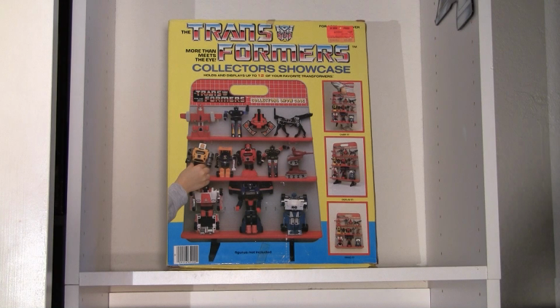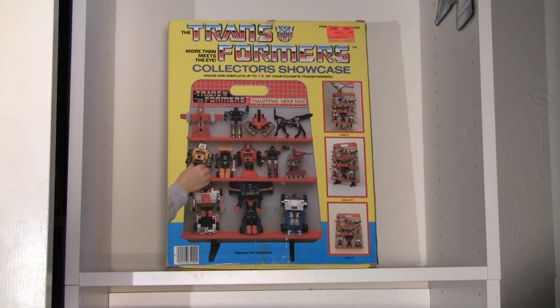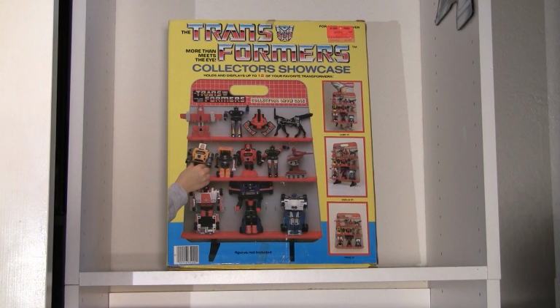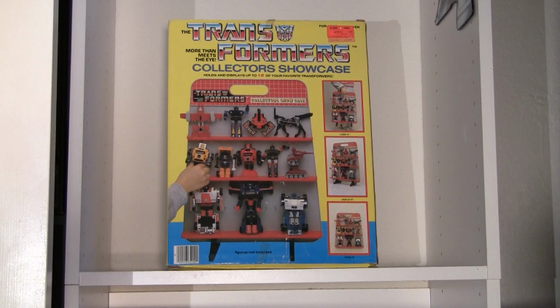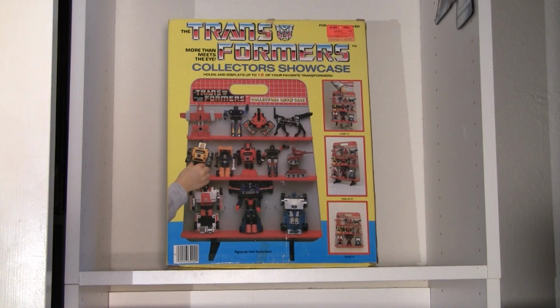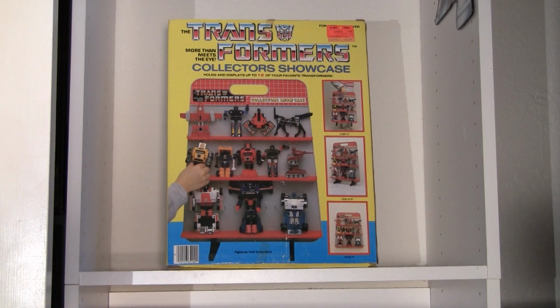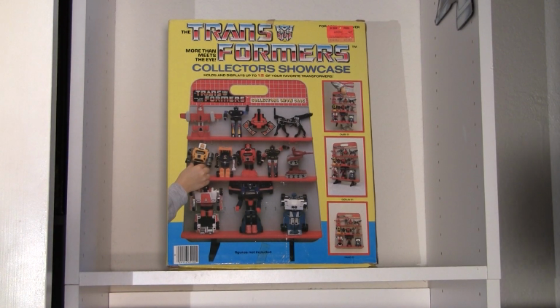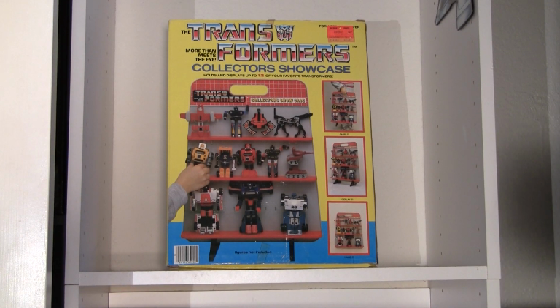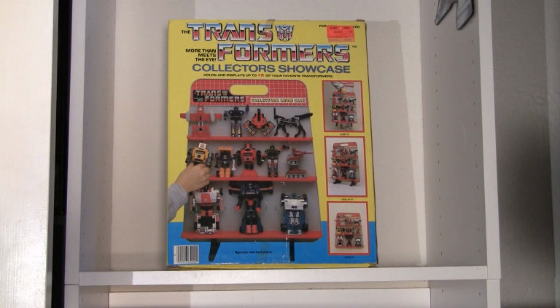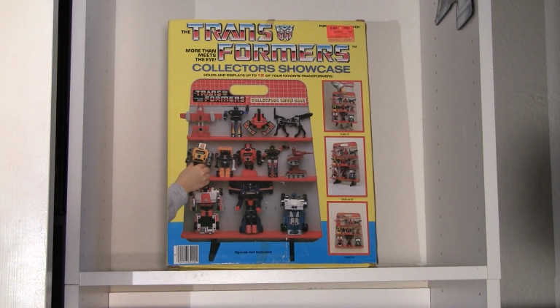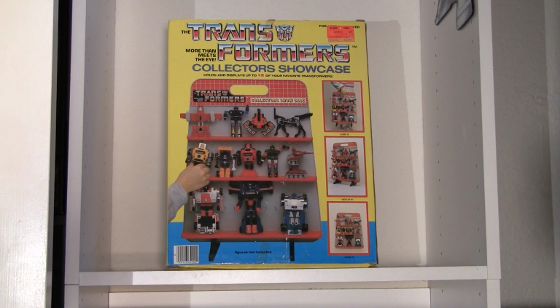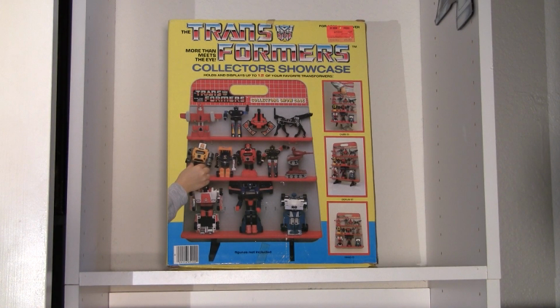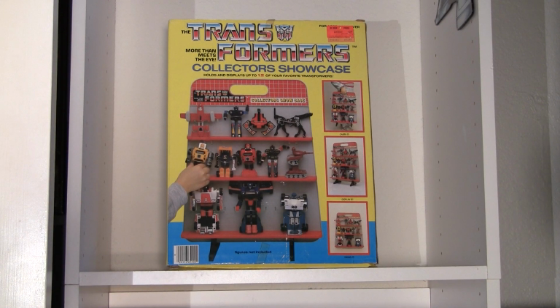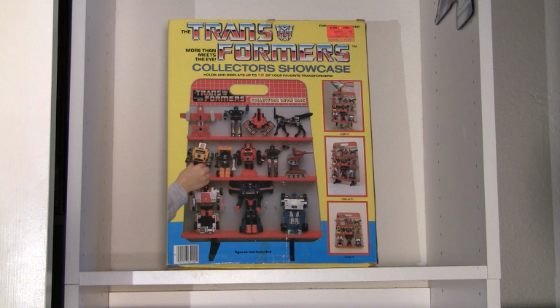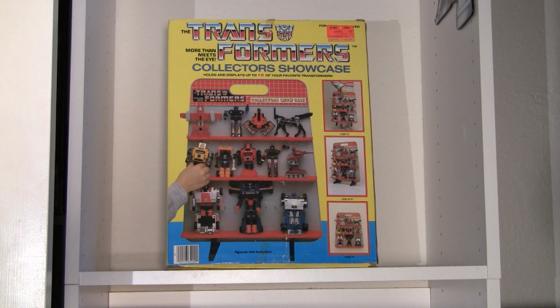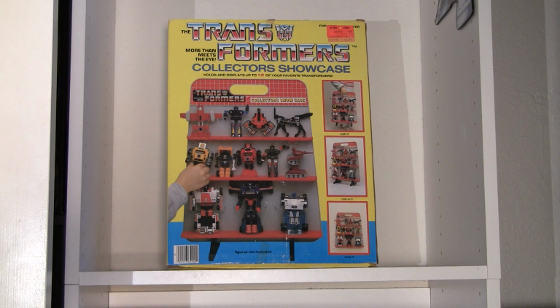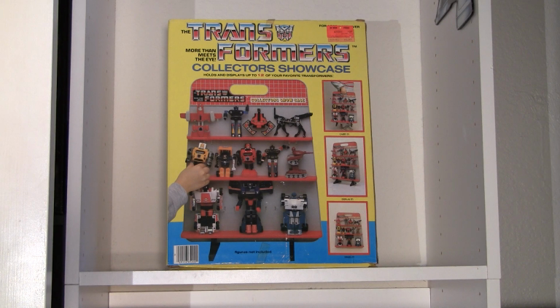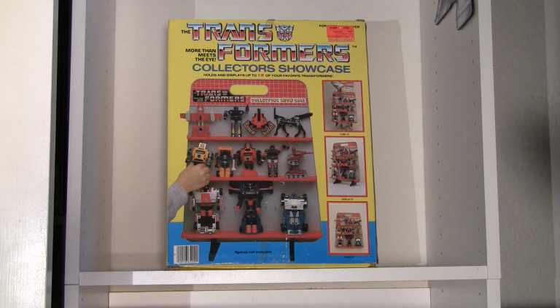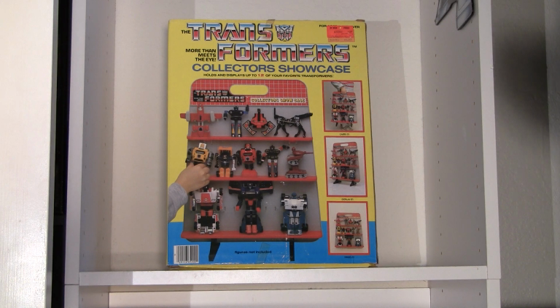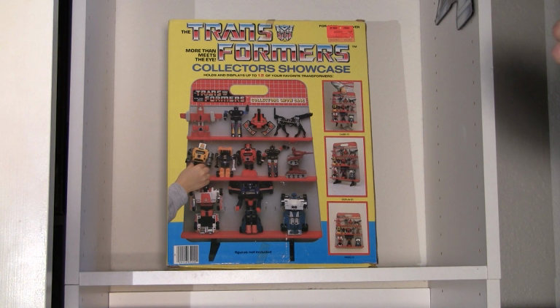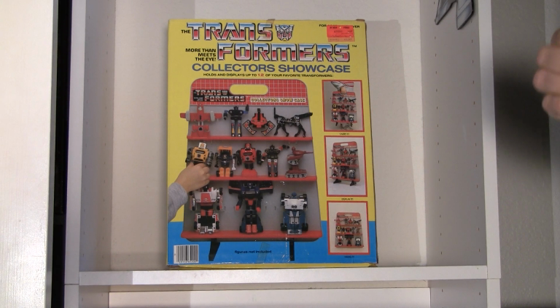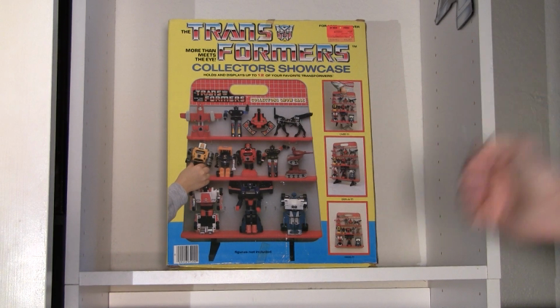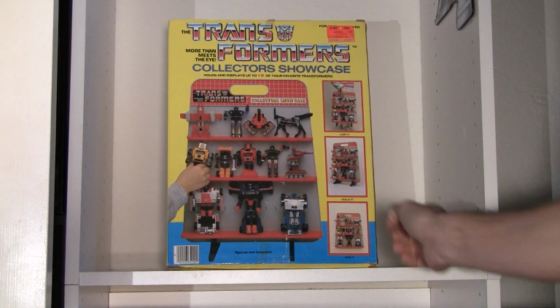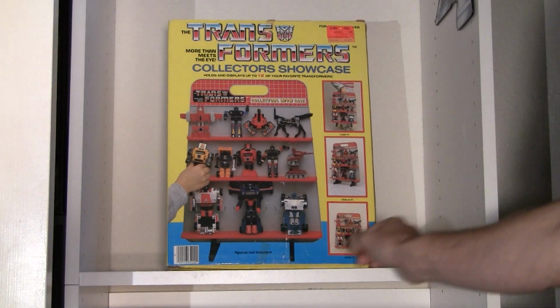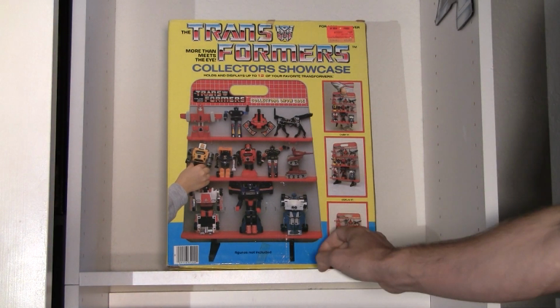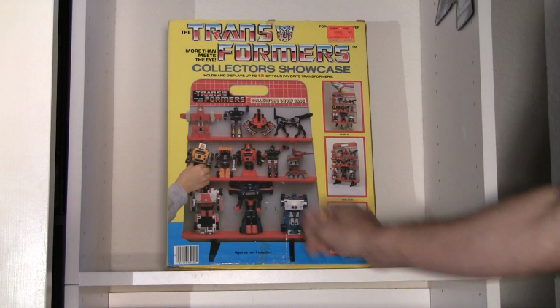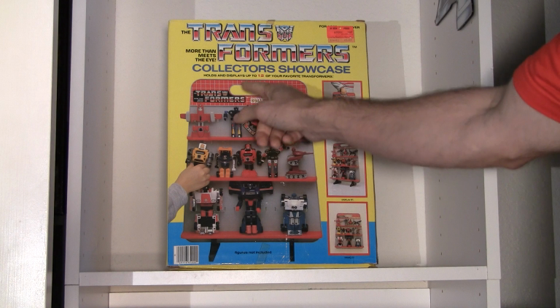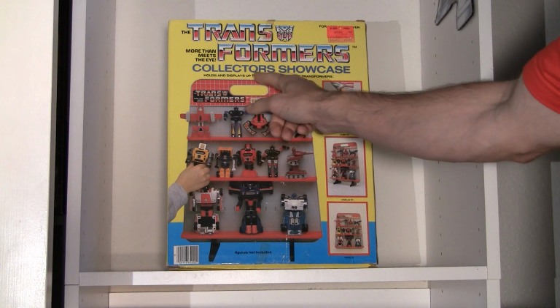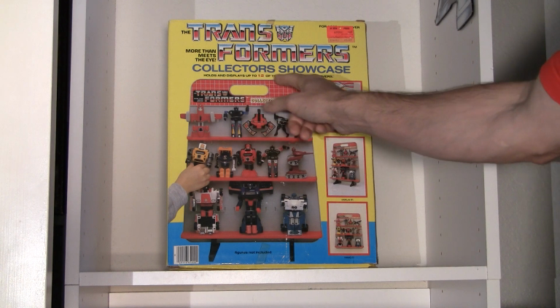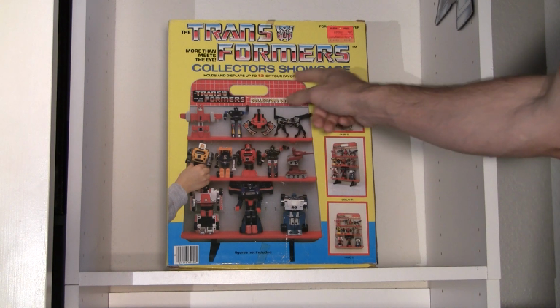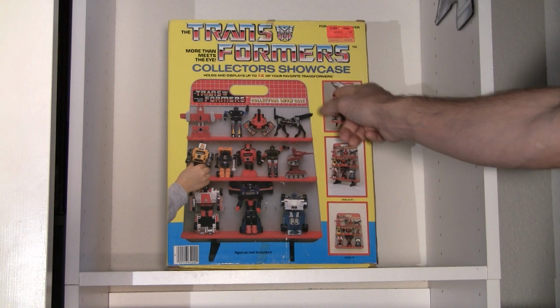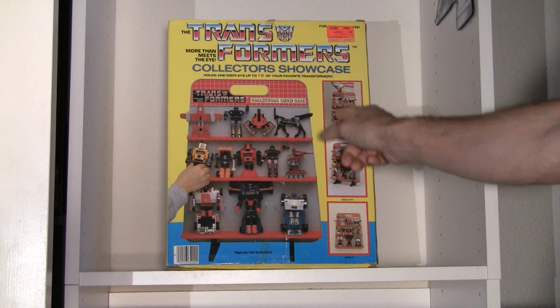Hello everybody, I am back again with another Transformer video, and this one is the Transformers Collector Showcase from 1986, and this holds and displays up to 12 of your favorite Transformers.